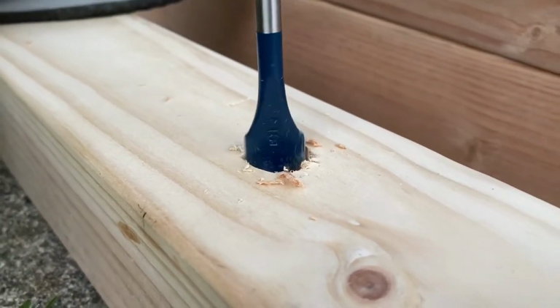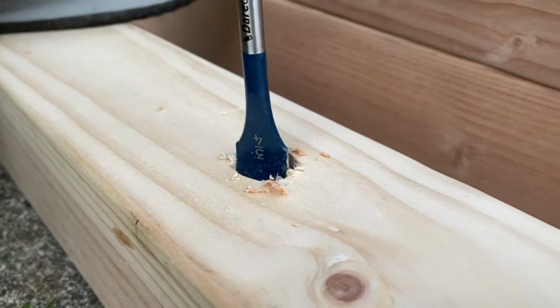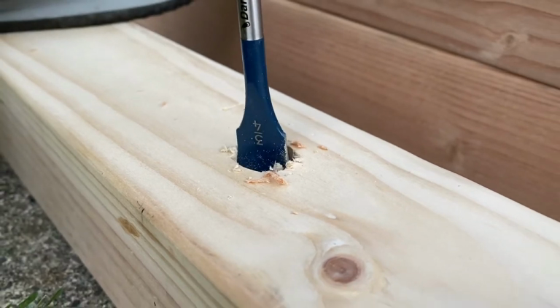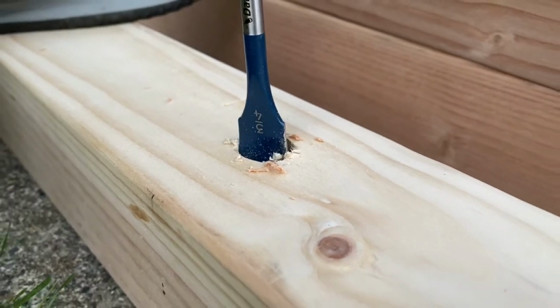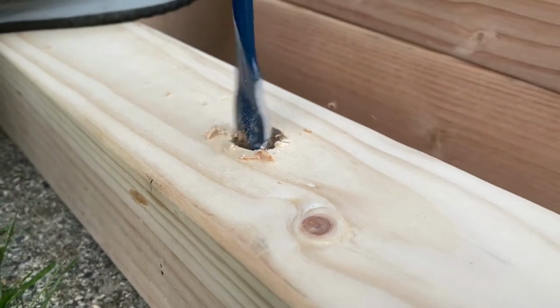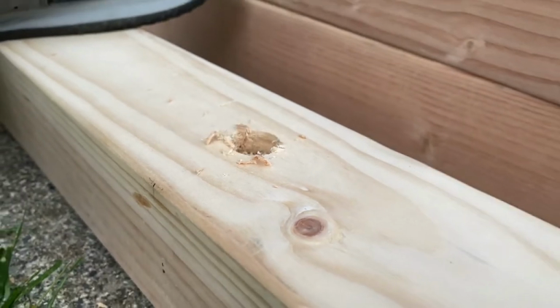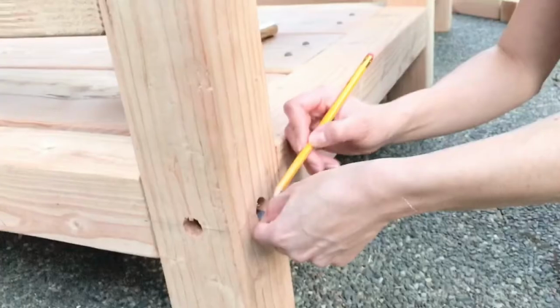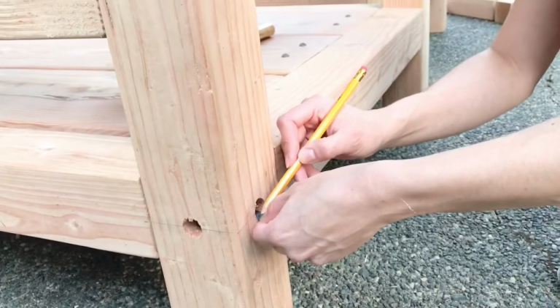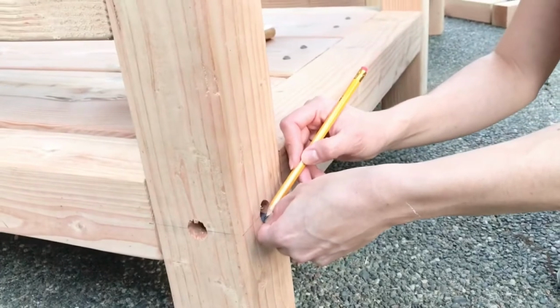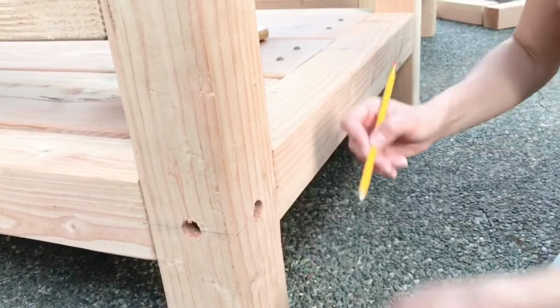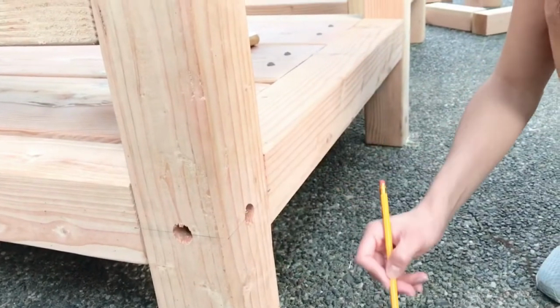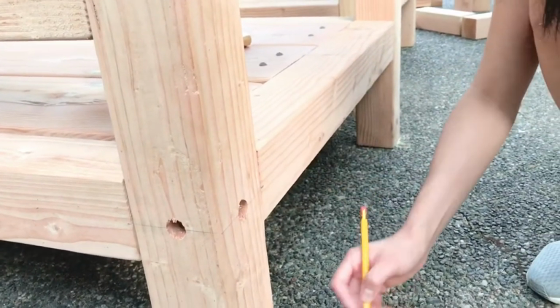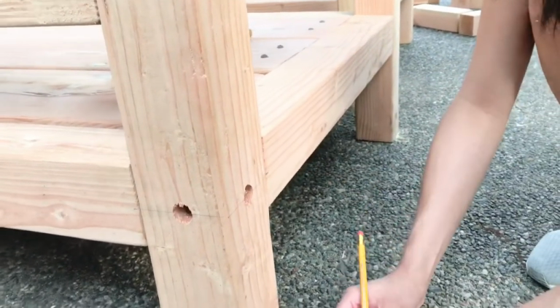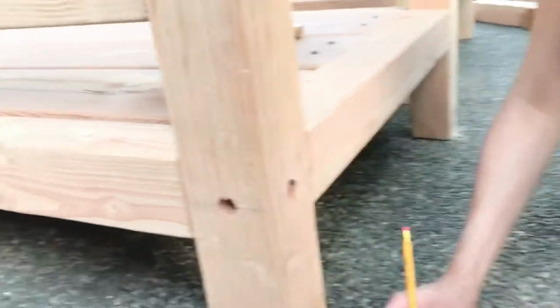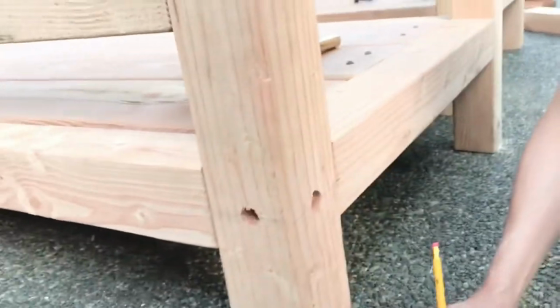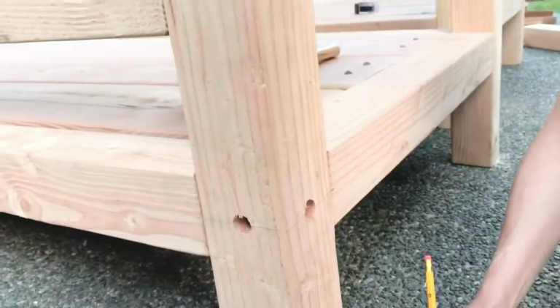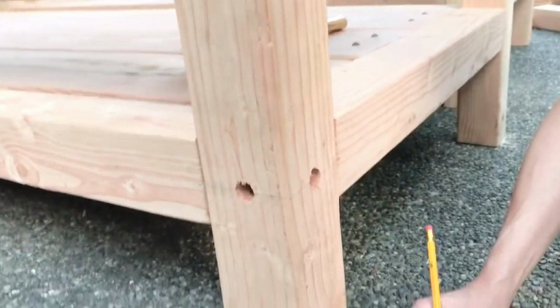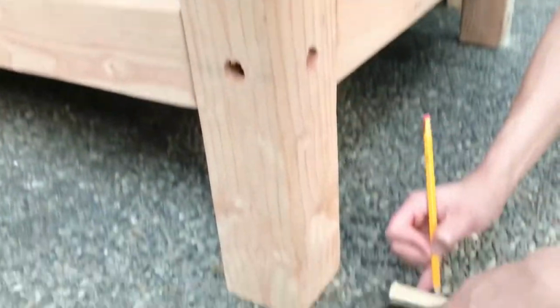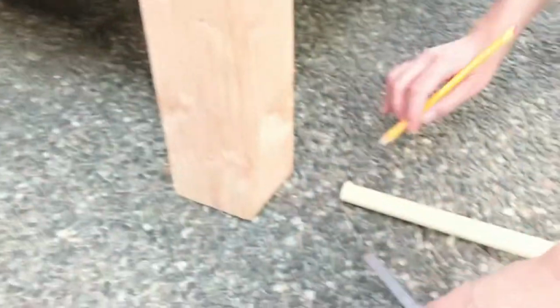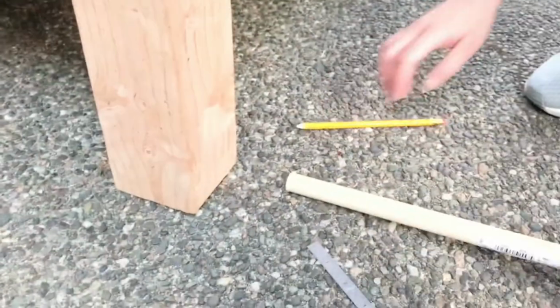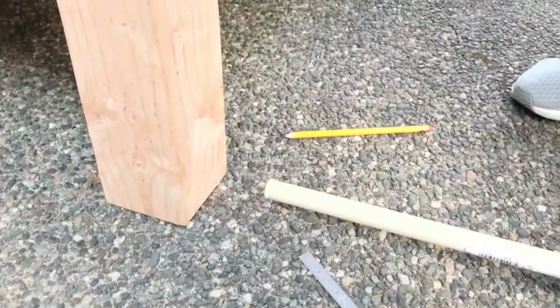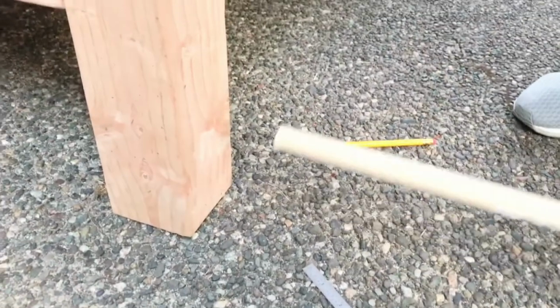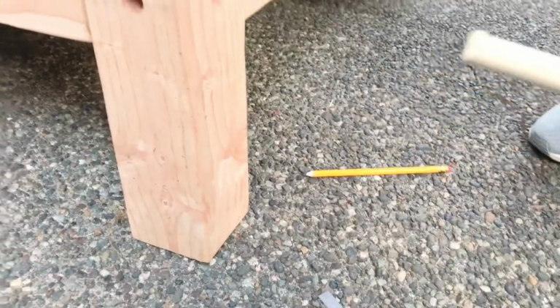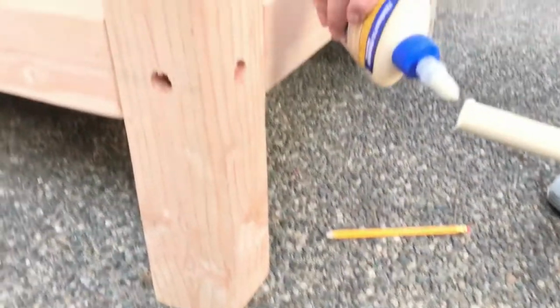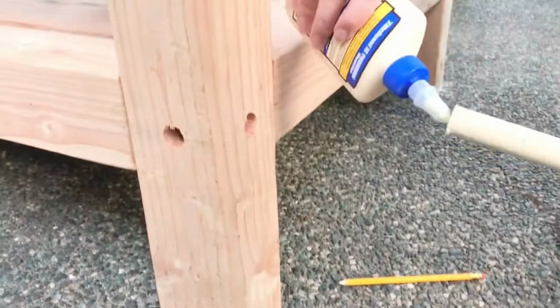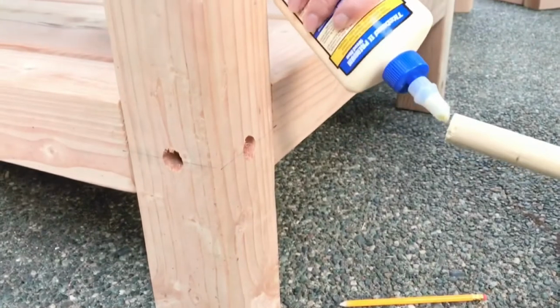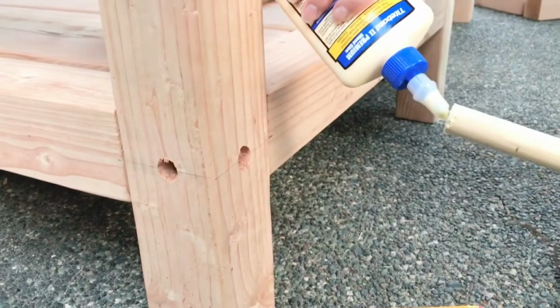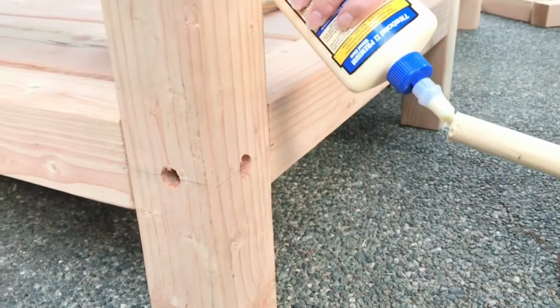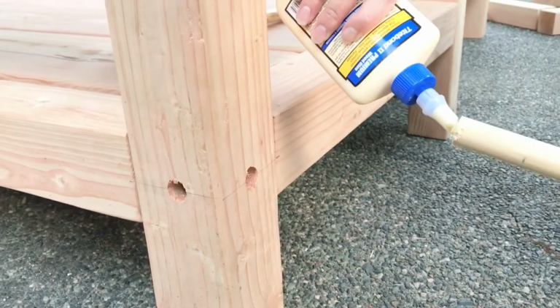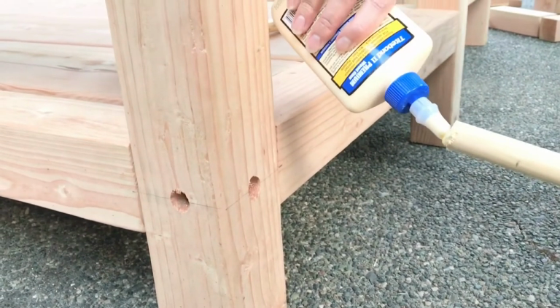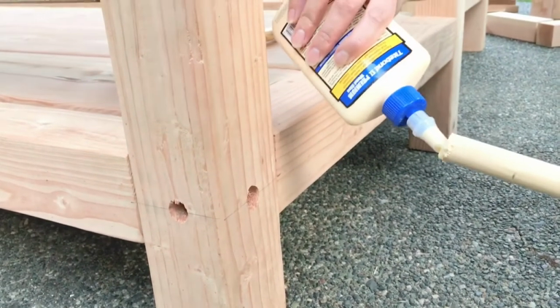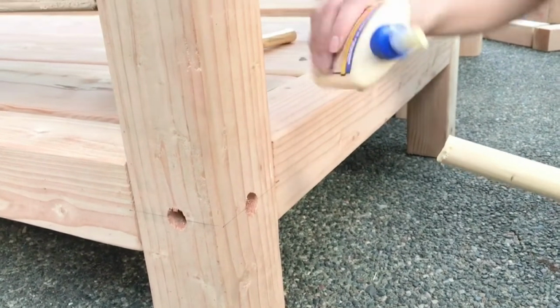Three-quarter-inch holes were made where the screws would be placed, and then these were covered with three-quarter-inch round dowels. All the holes made on the lower portion of the legs are connecting — these two connect inside.